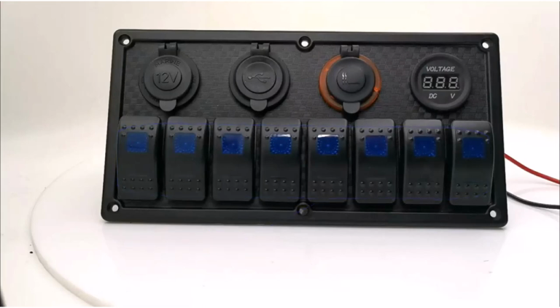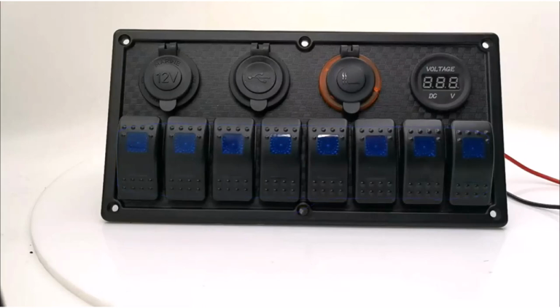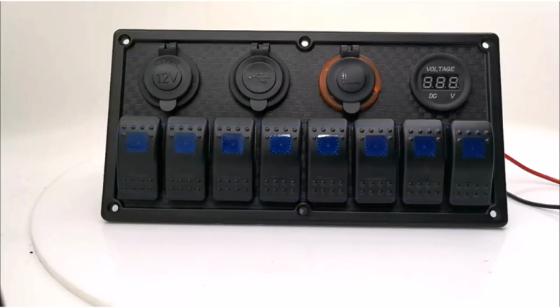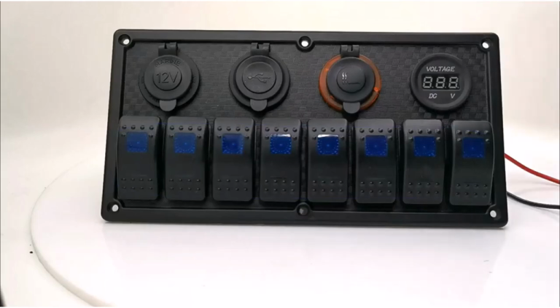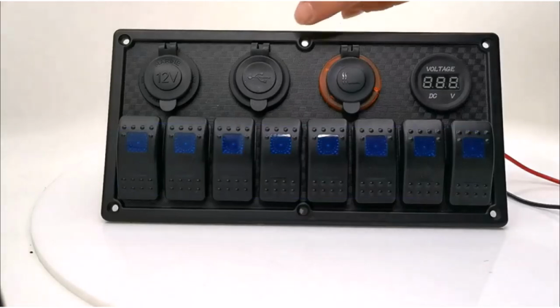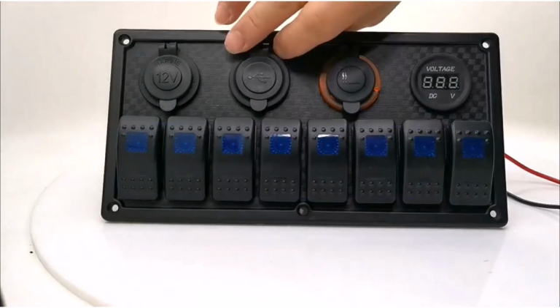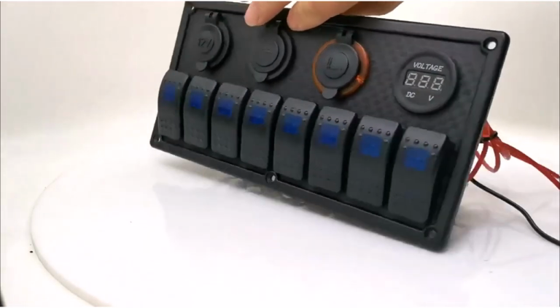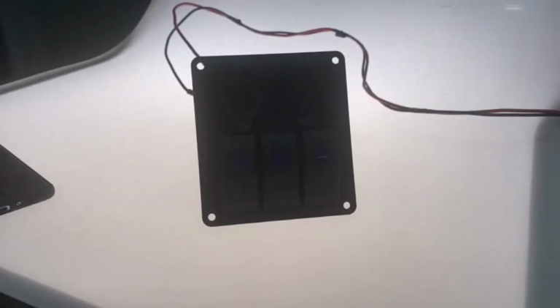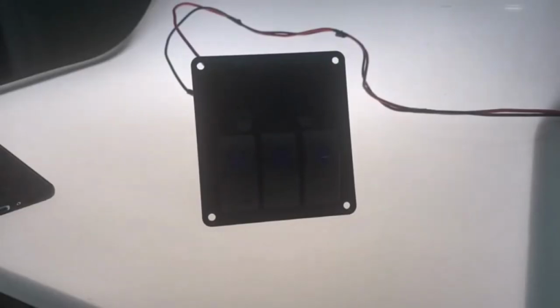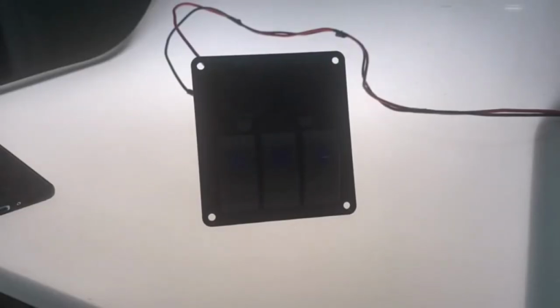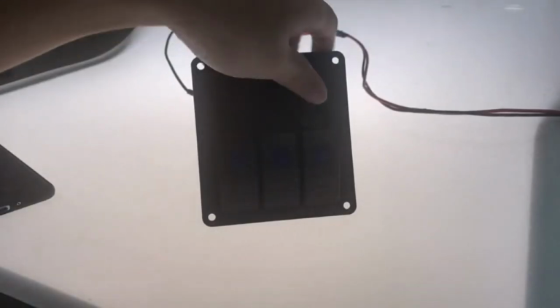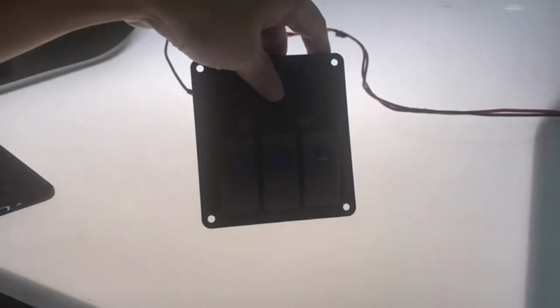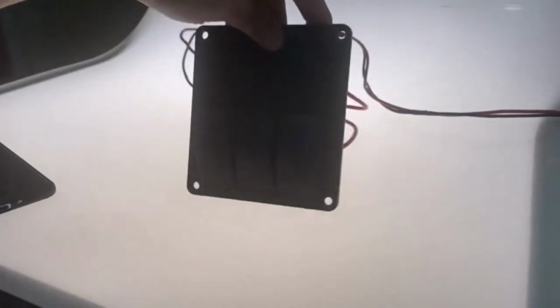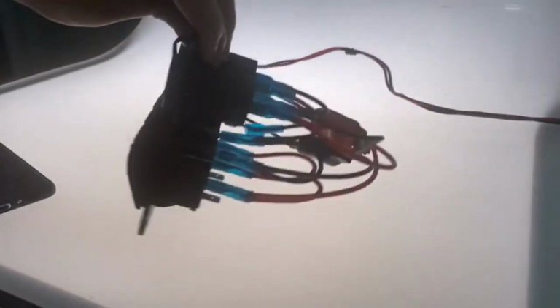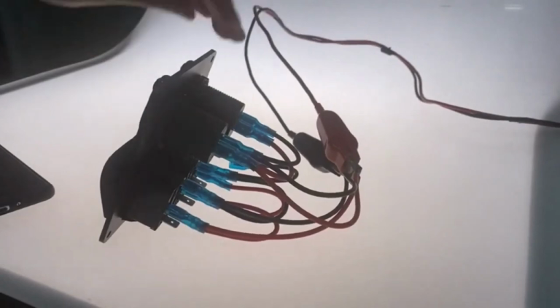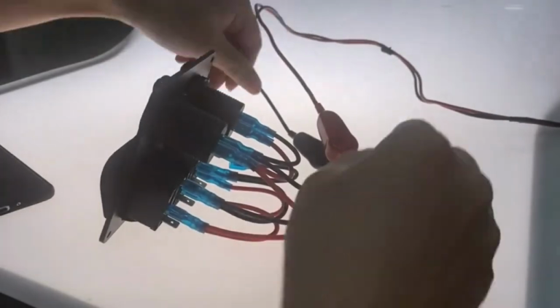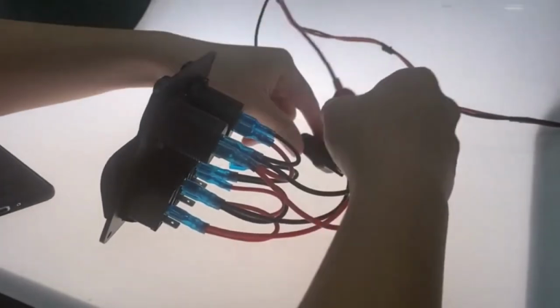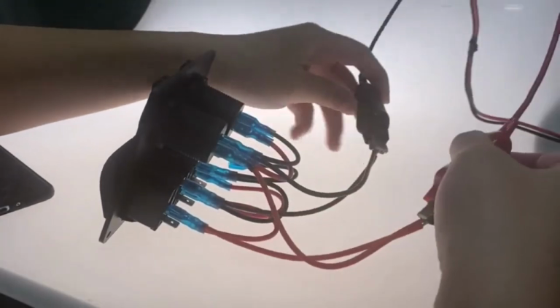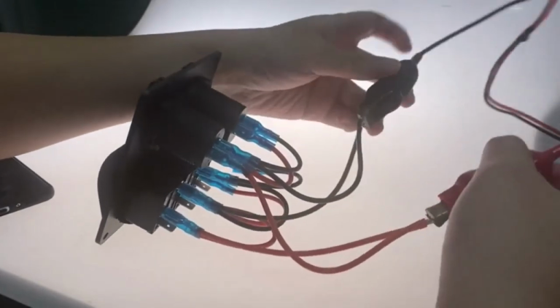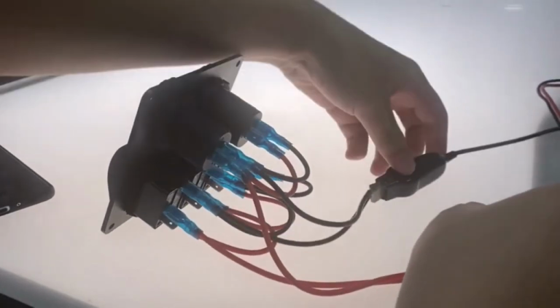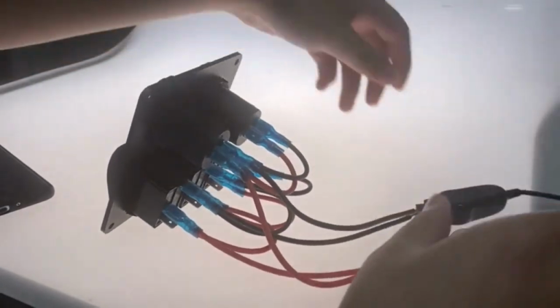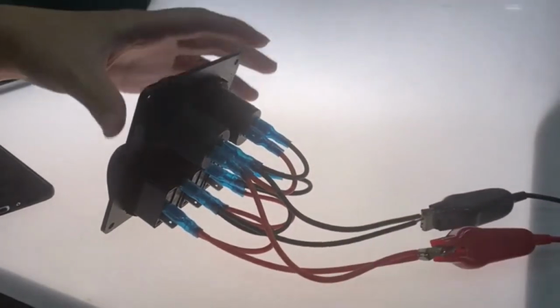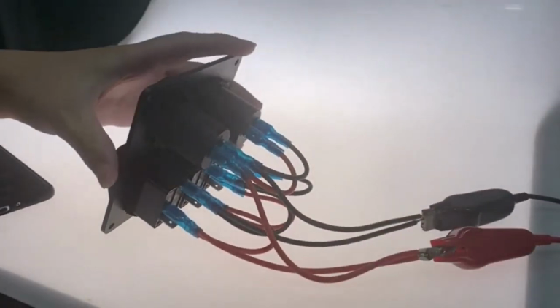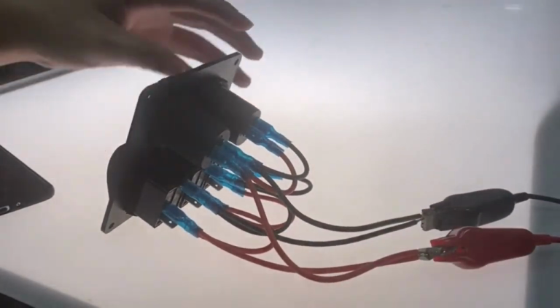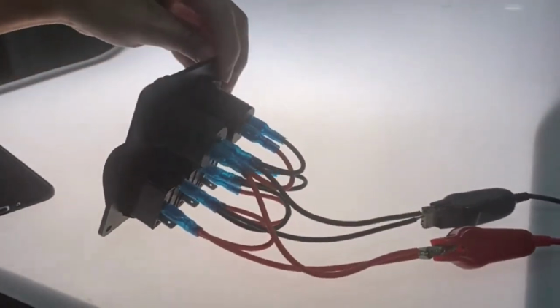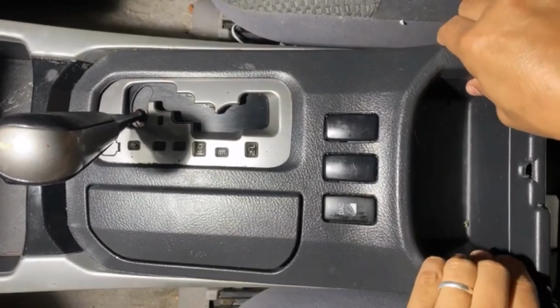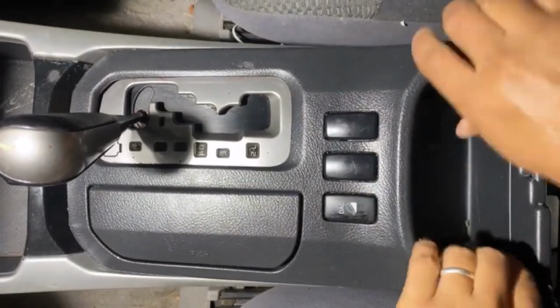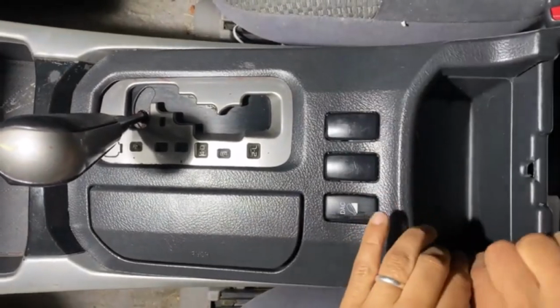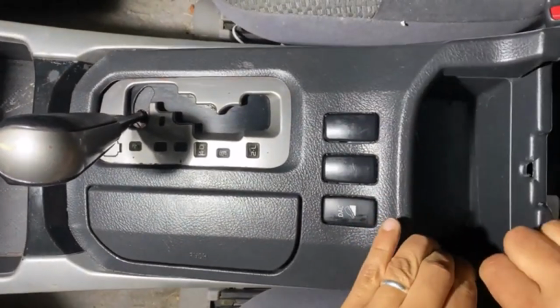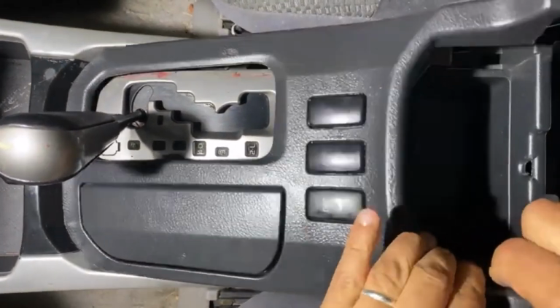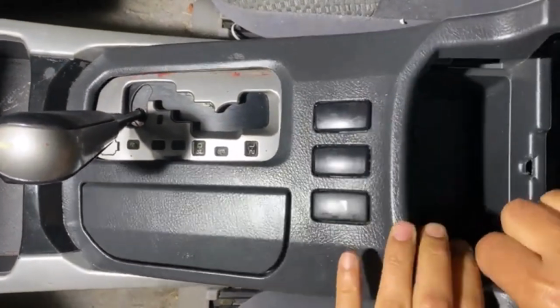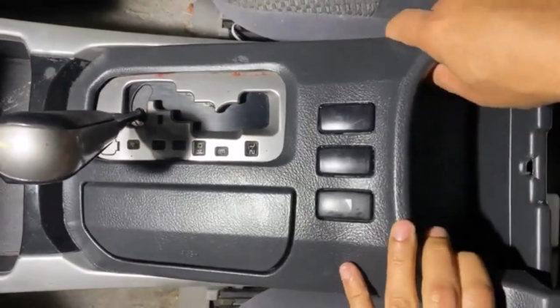If you're starting to build up the number of electrical devices on your boat, then it's time to think about installing a boat switch panel, so that you can put them all in one place. I've spent countless hours researching and testing products, and I'm confident that these 5 products are the cream of the crop.